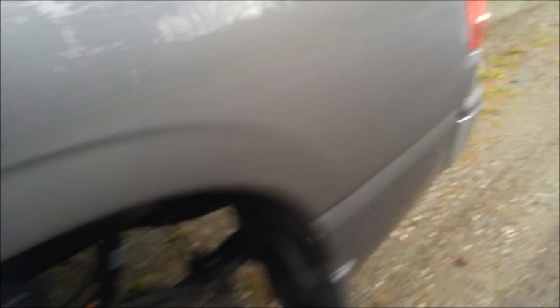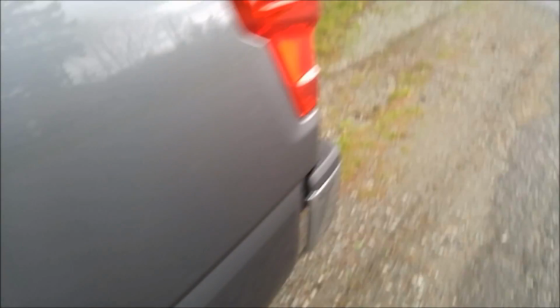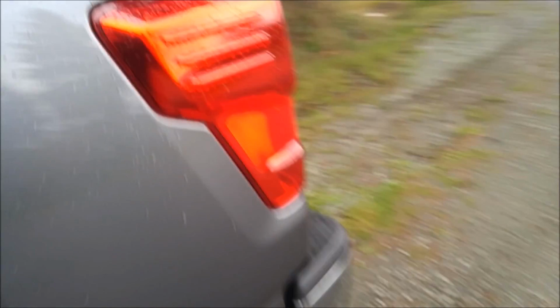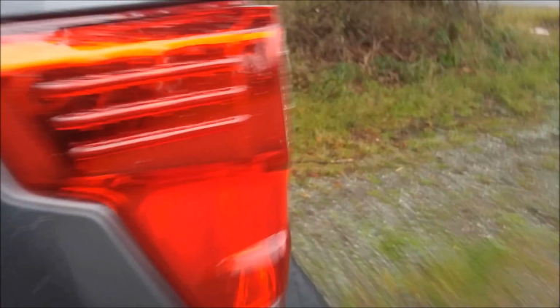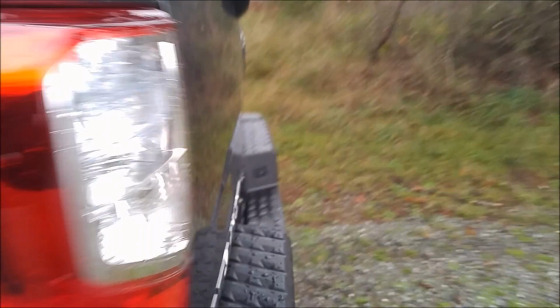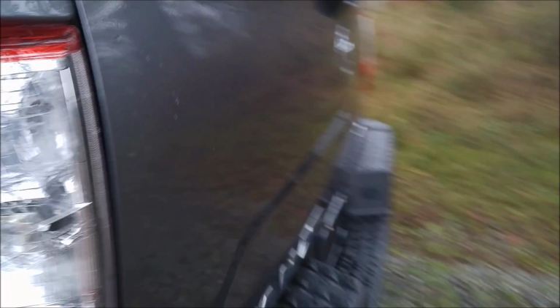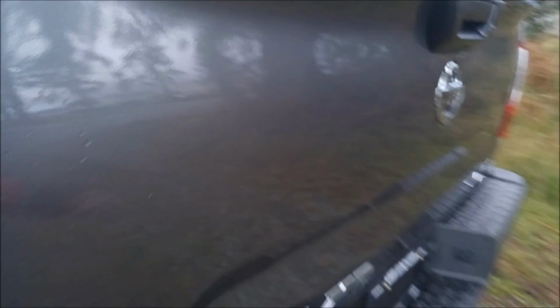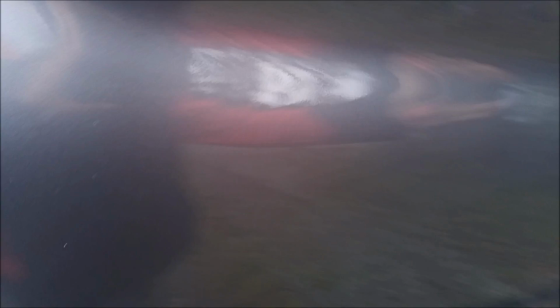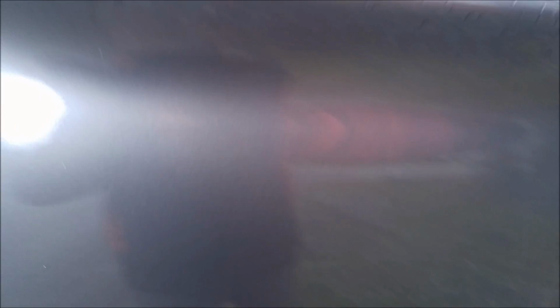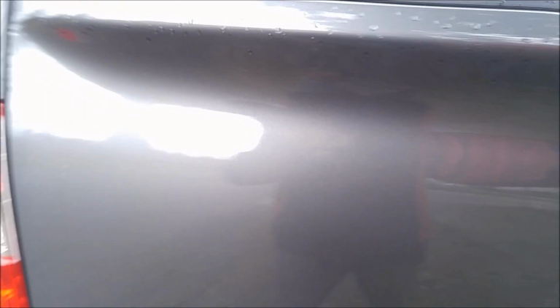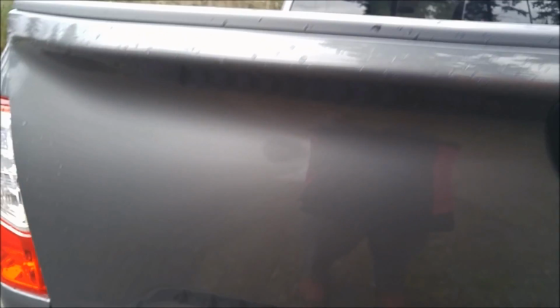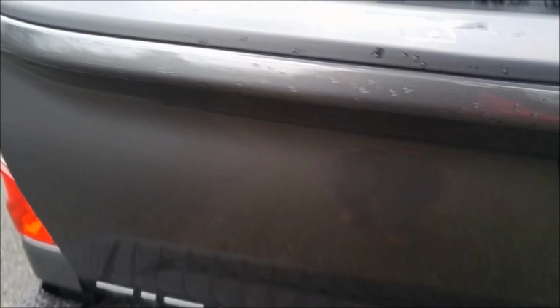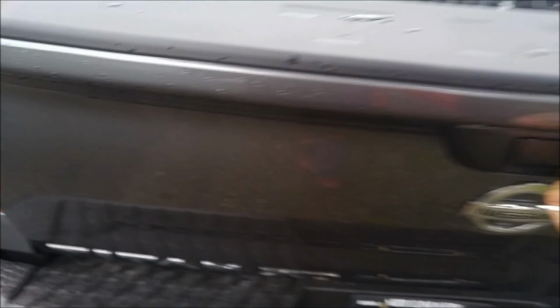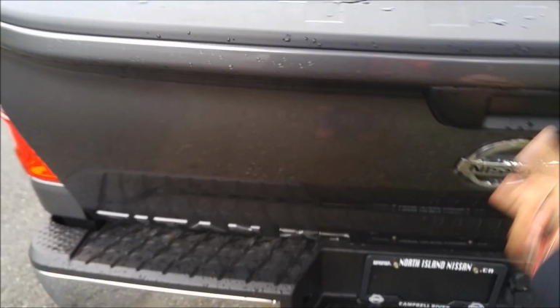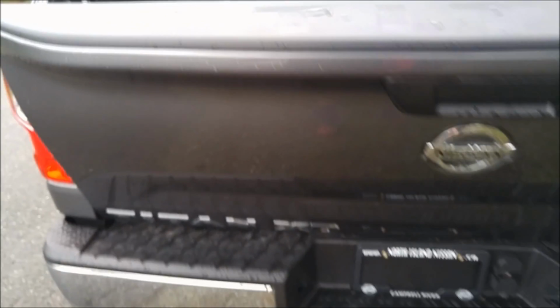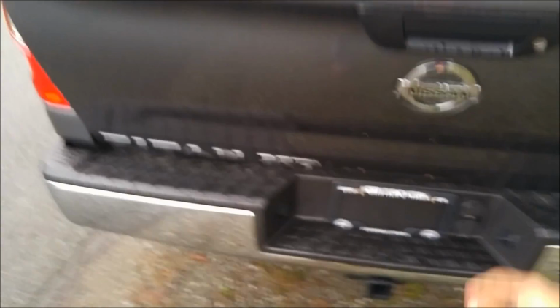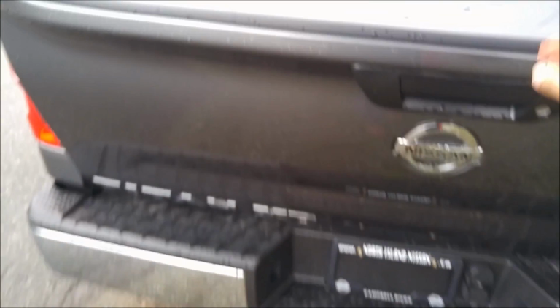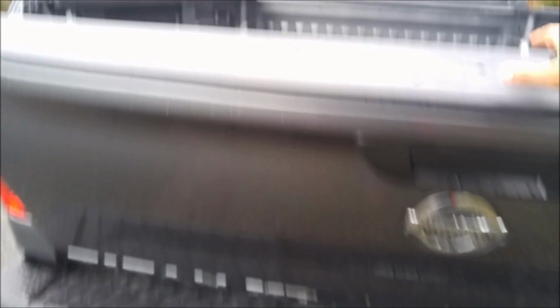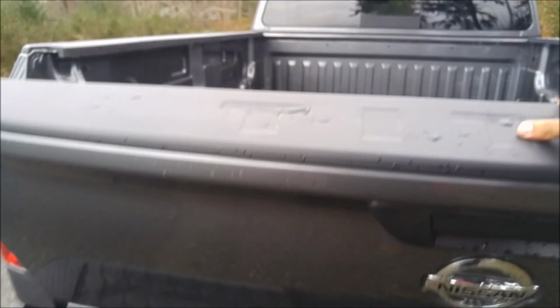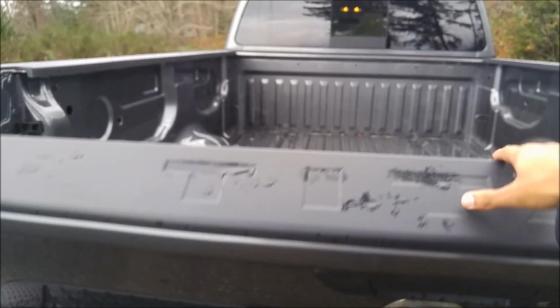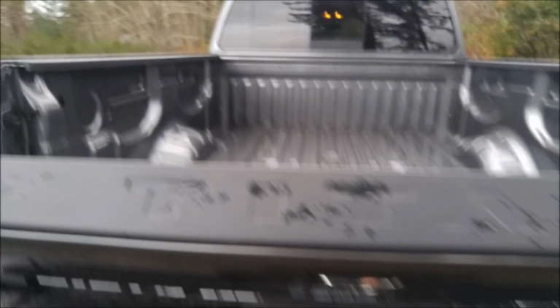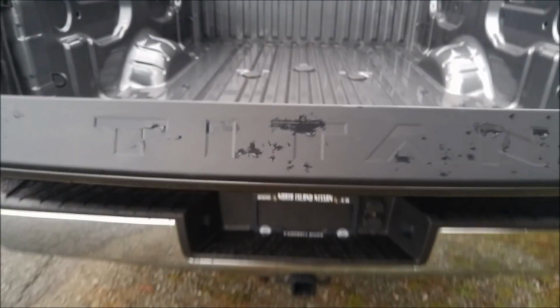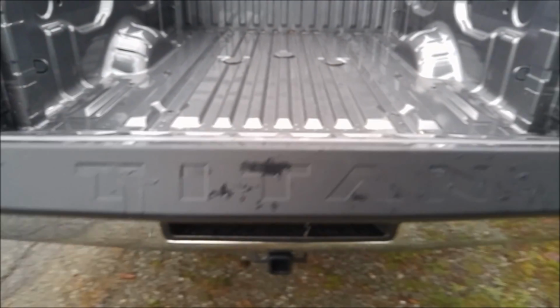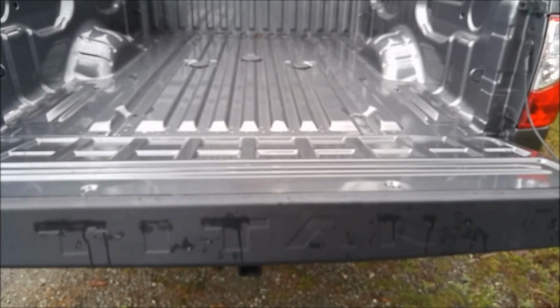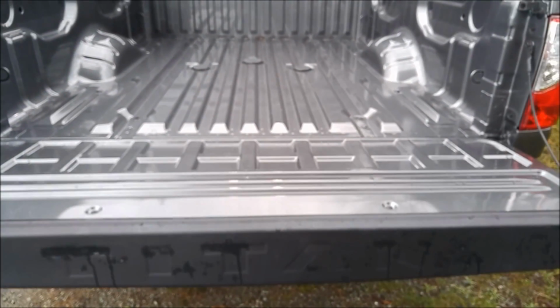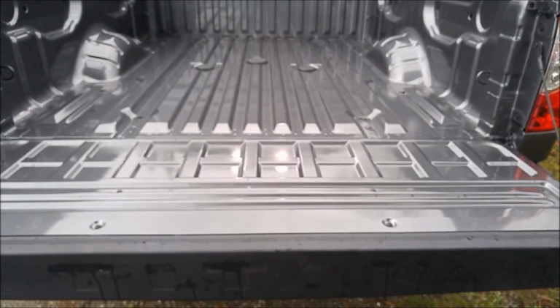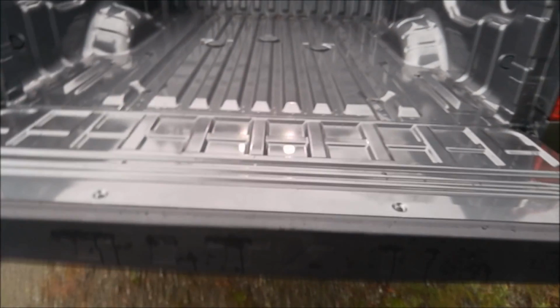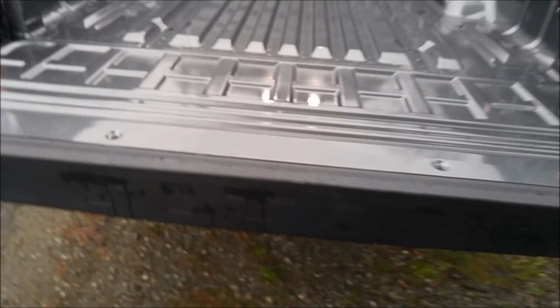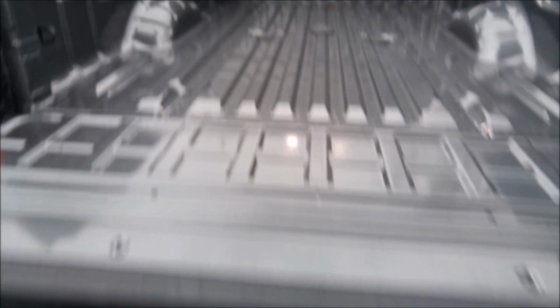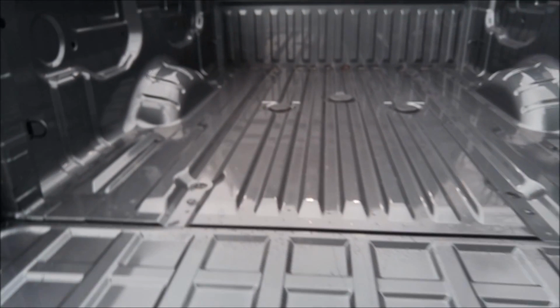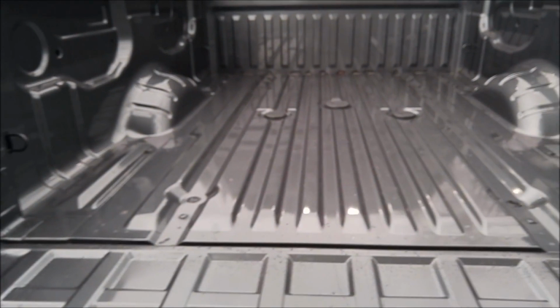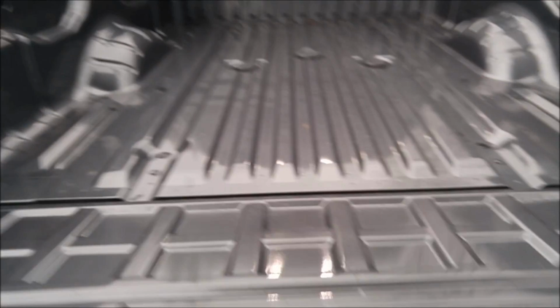Also this tailgate — we call it a dampening tailgate — so it just lowers itself almost. Also really easy to bring it up.